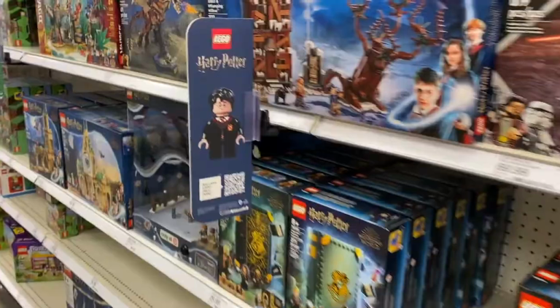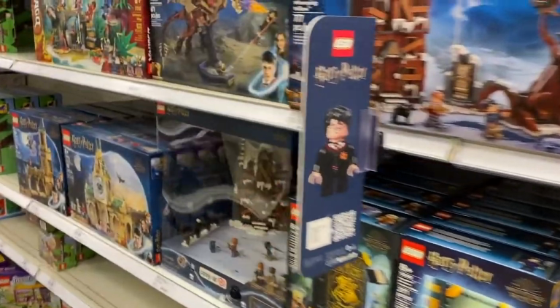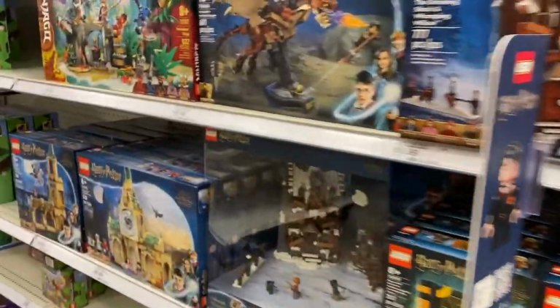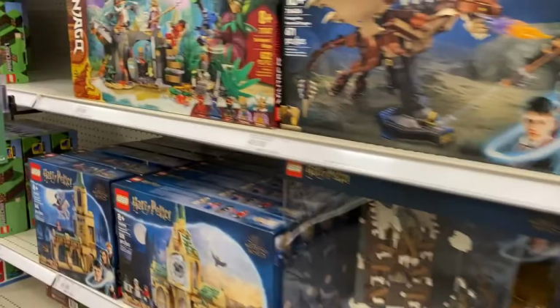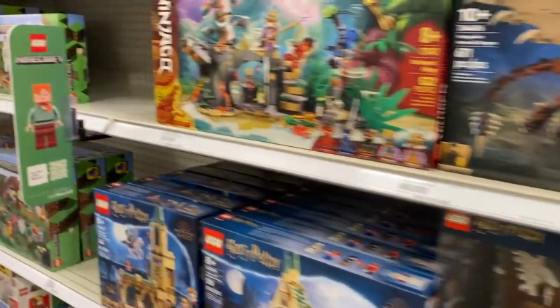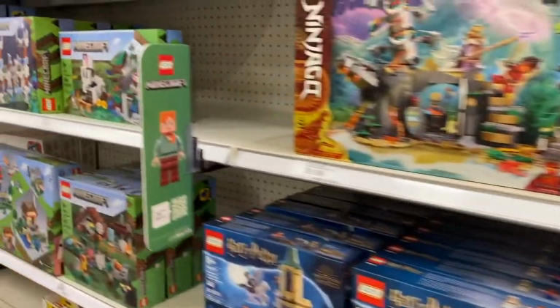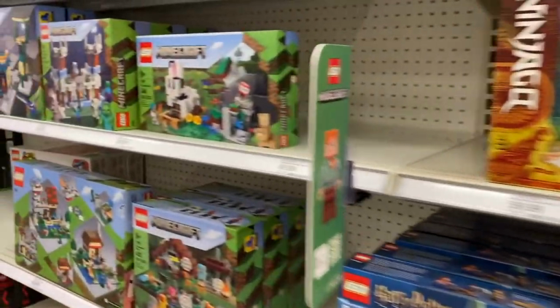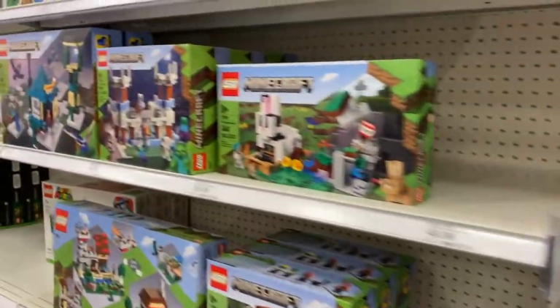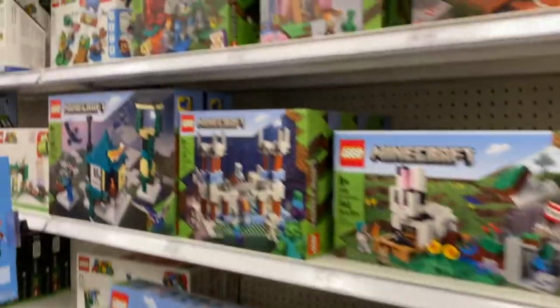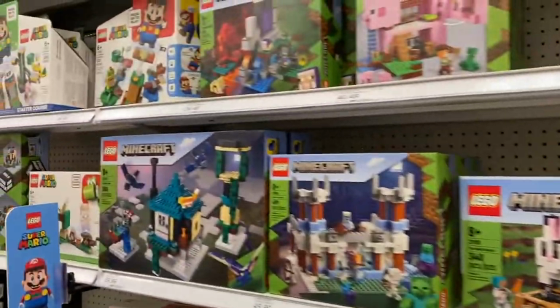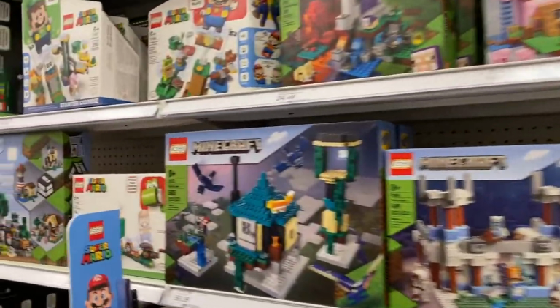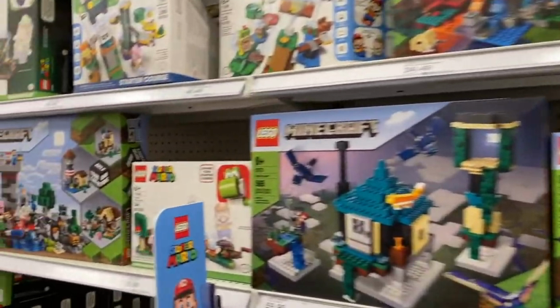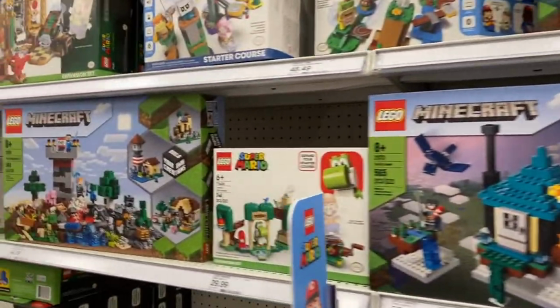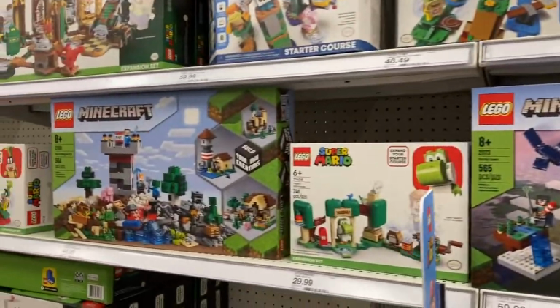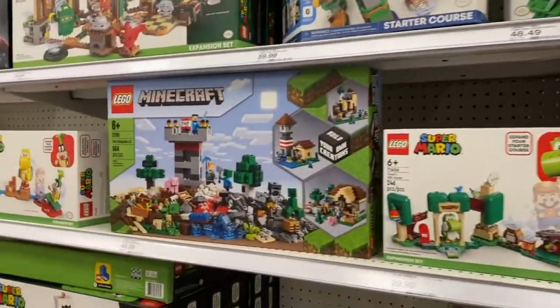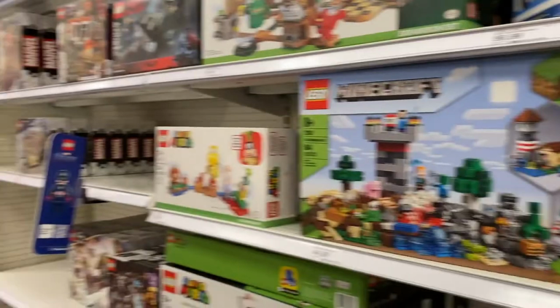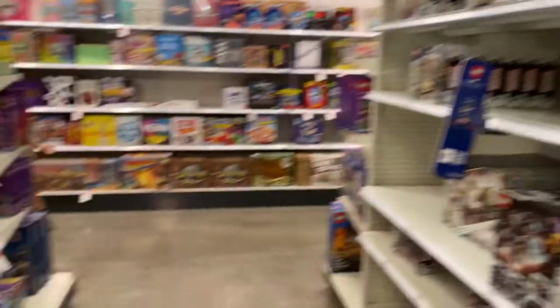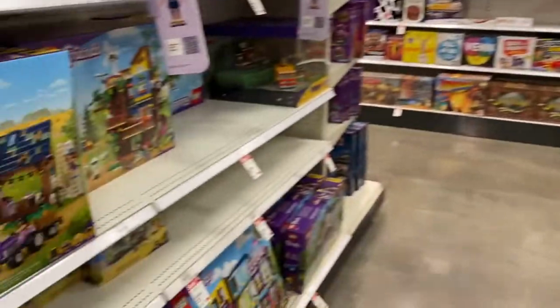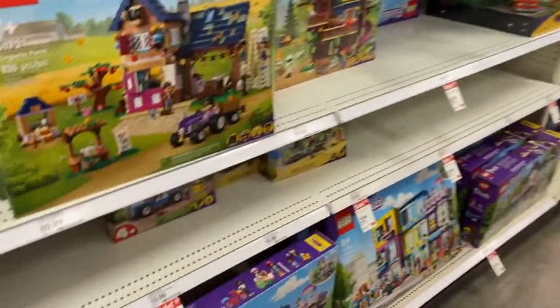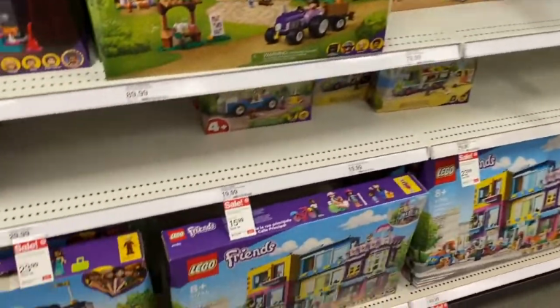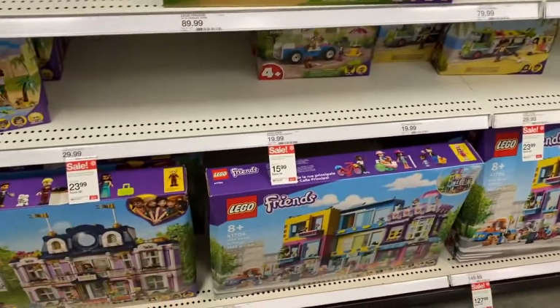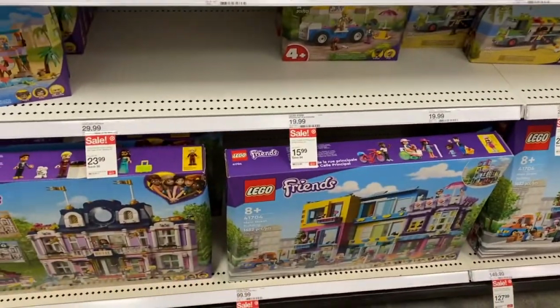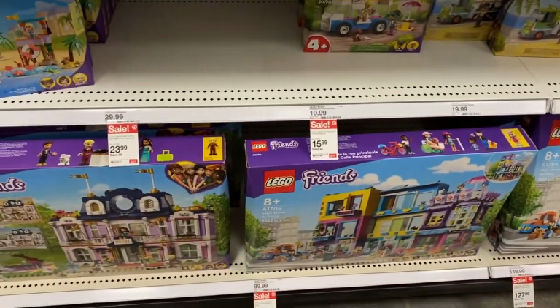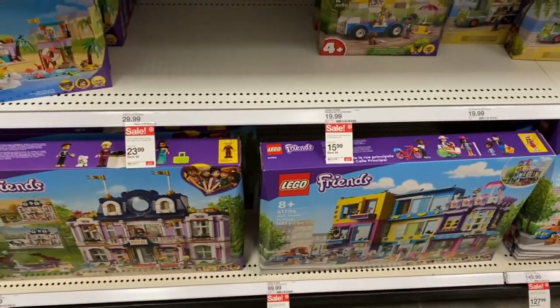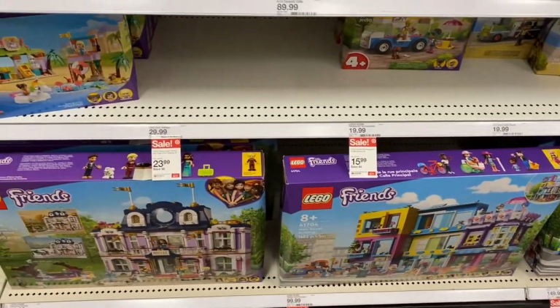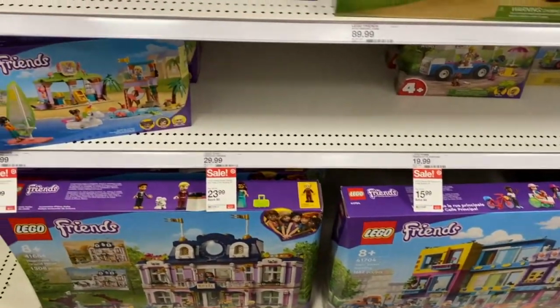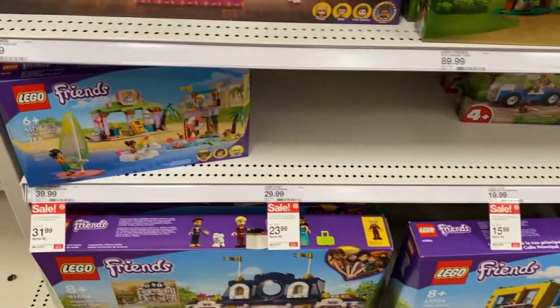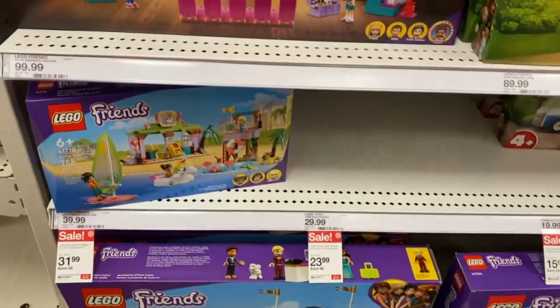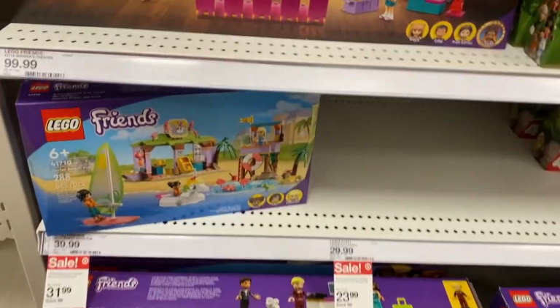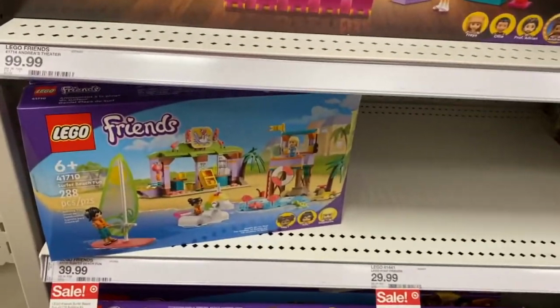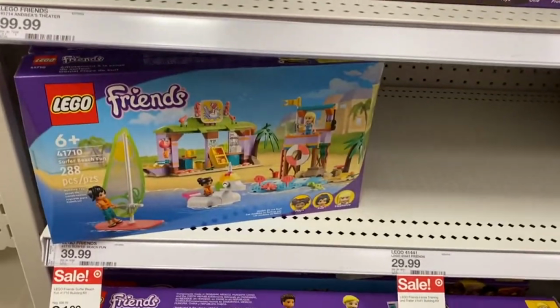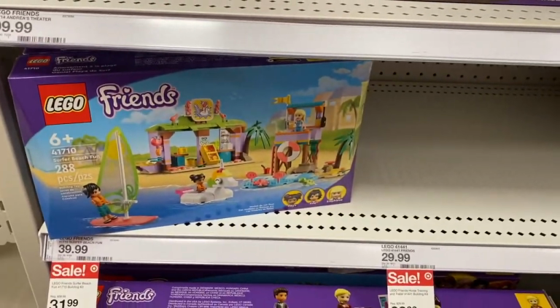Here's the LEGO aisle. There are no sales on the boy LEGOs, but there are some sales on LEGO Friends — they have some really cool summer sets.